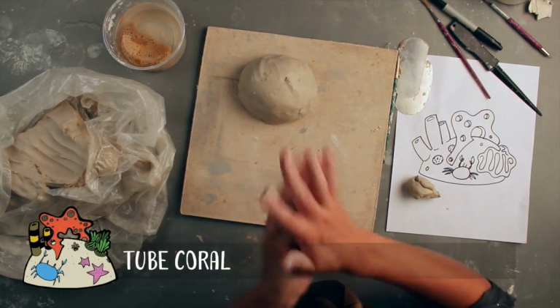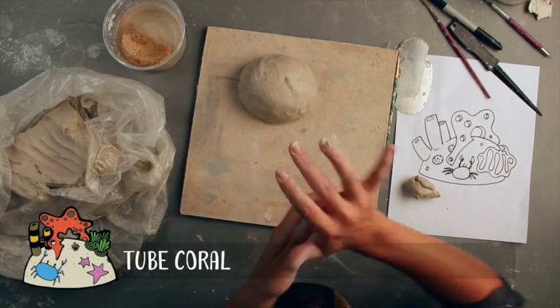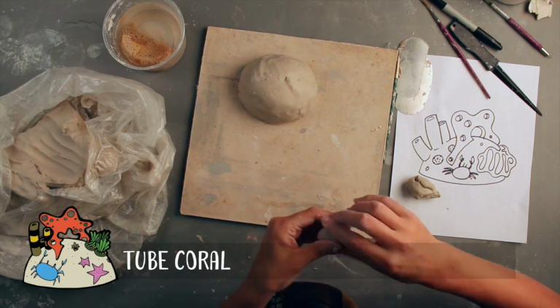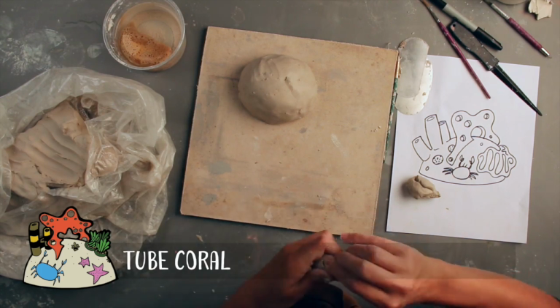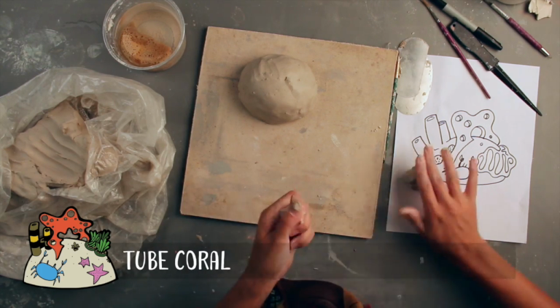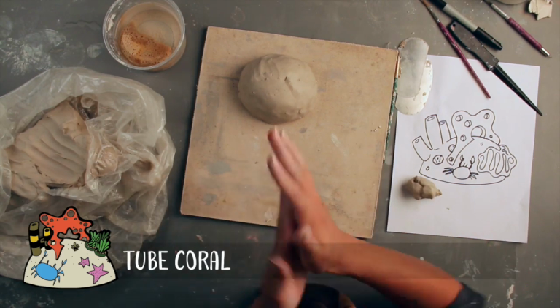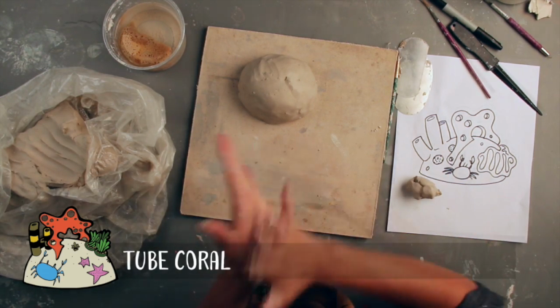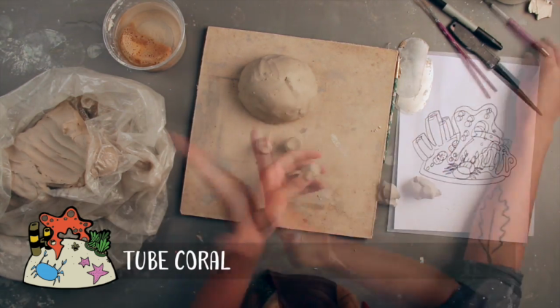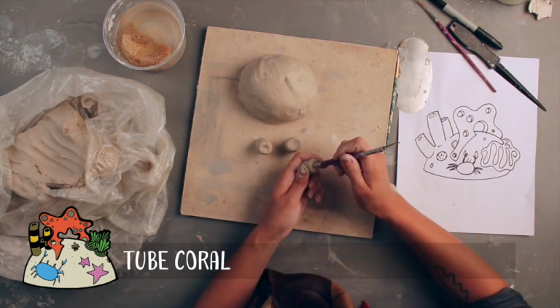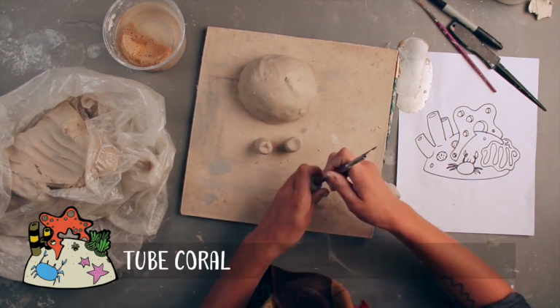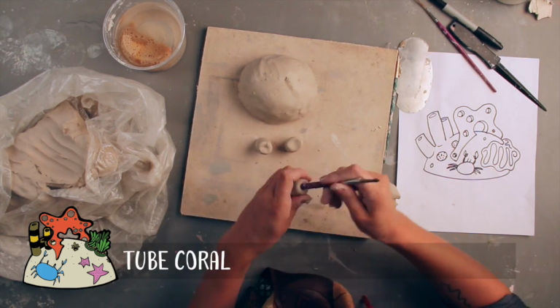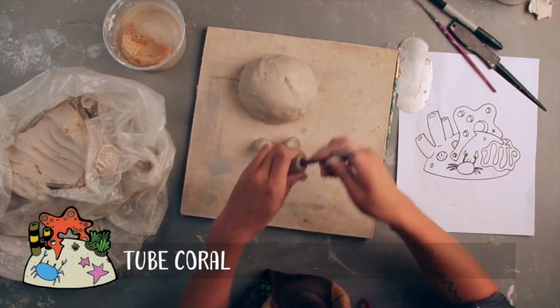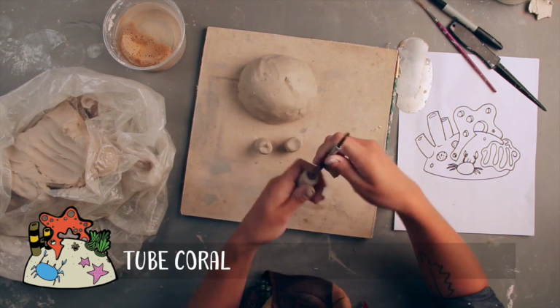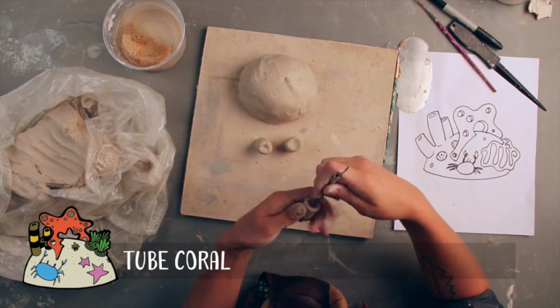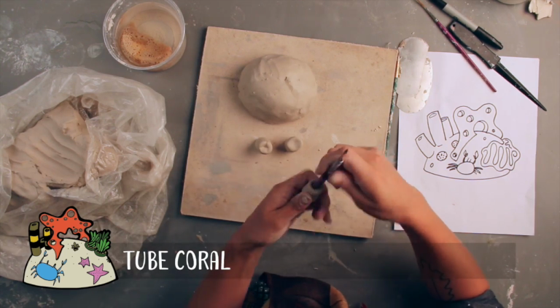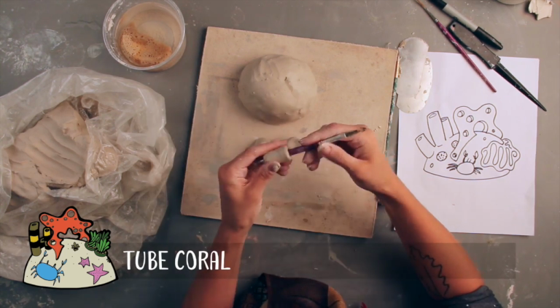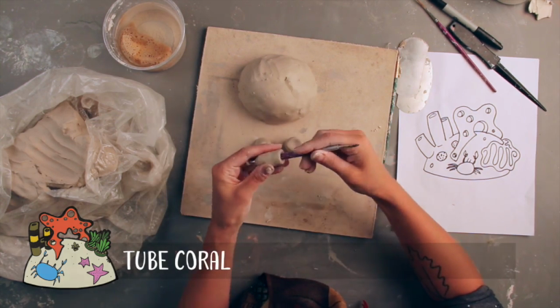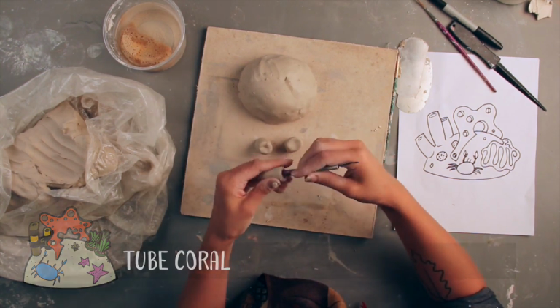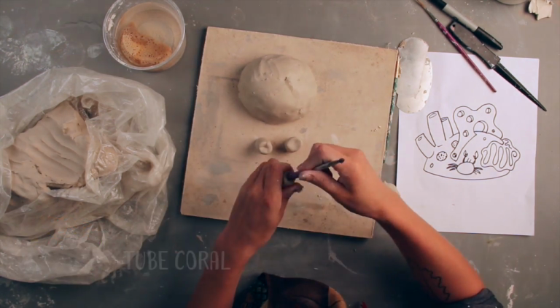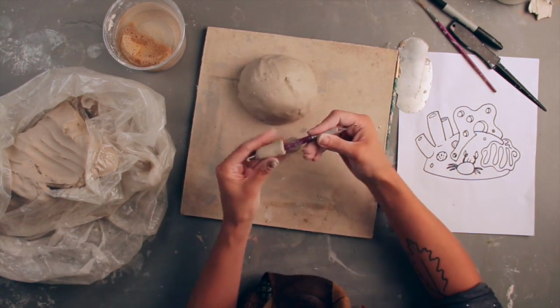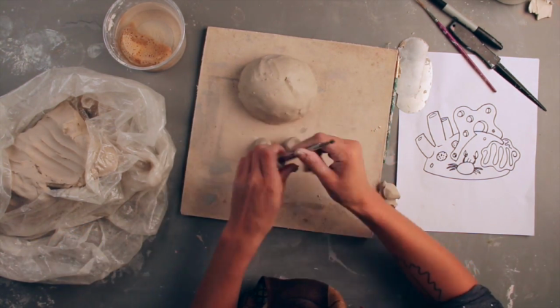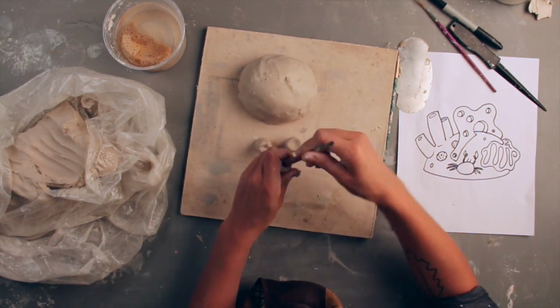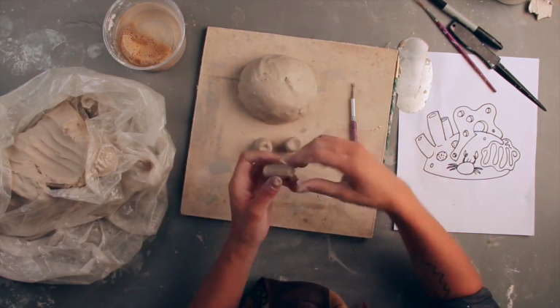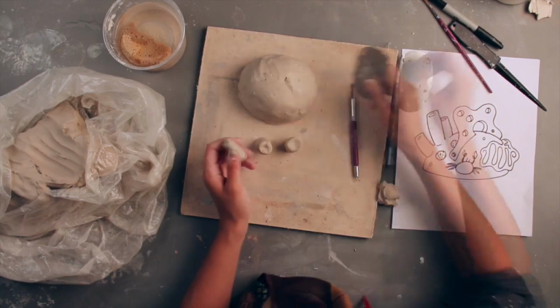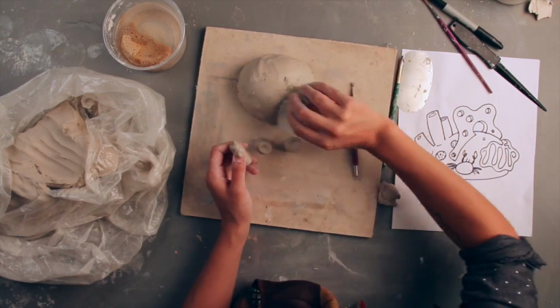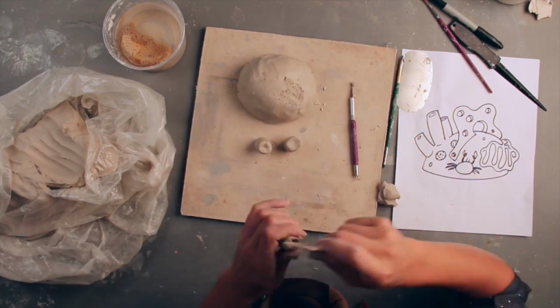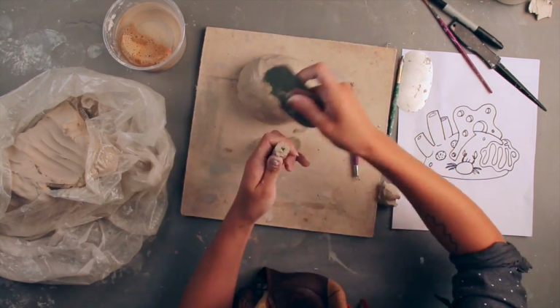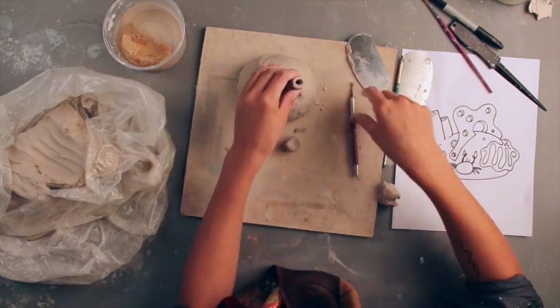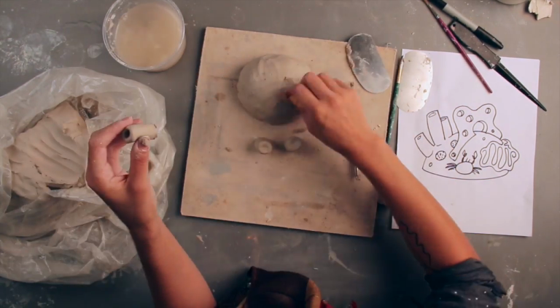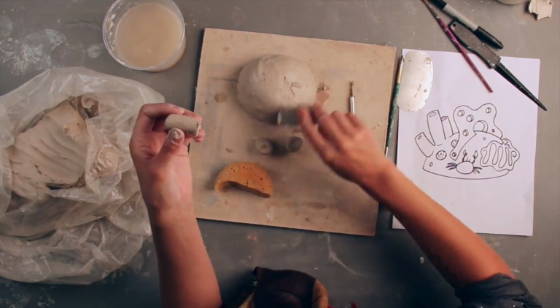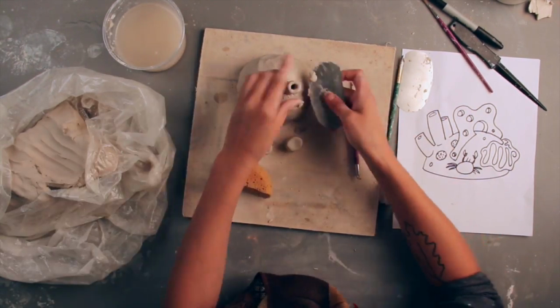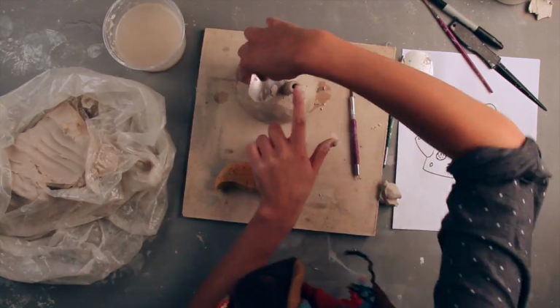Next, I'll show you the species I picked out to build my reef and how I chose to construct them. To start, I picked tube coral. These long, cylindrical structures are easy to create by rolling a fat cylinder, boring out the center with a tool of some sort, and then slipping and scoring each tube to the rock base.